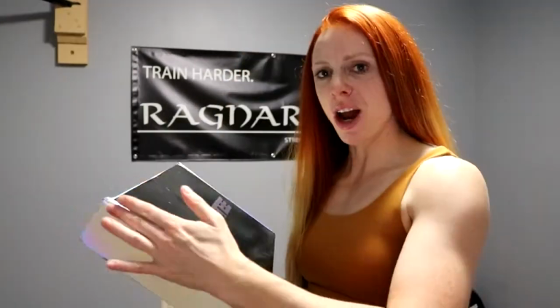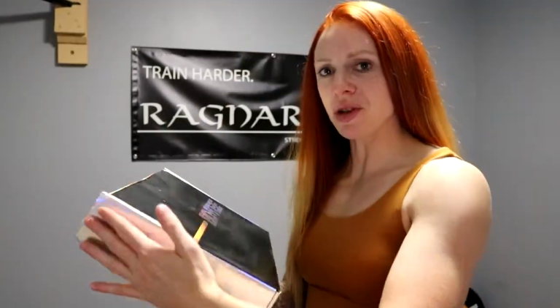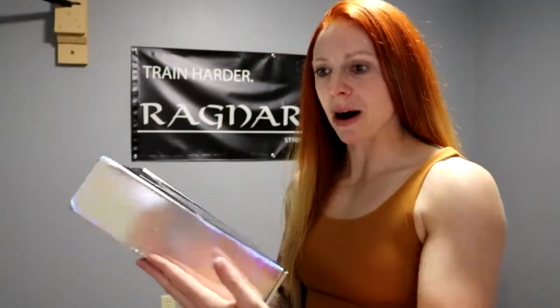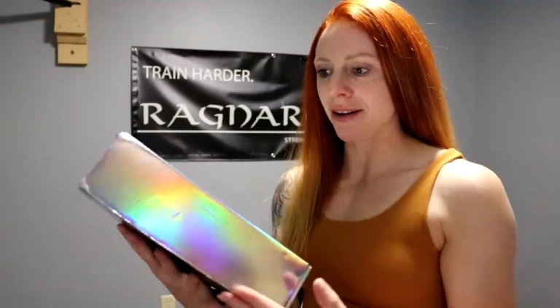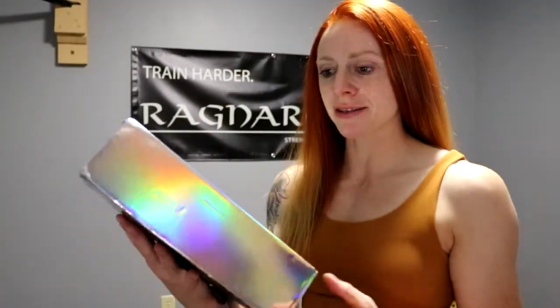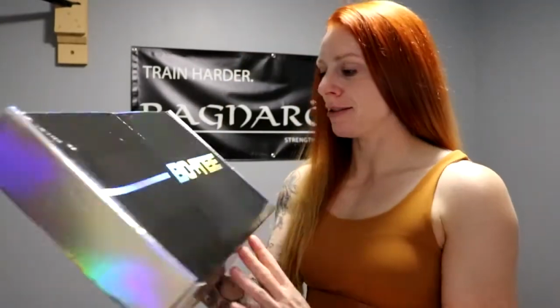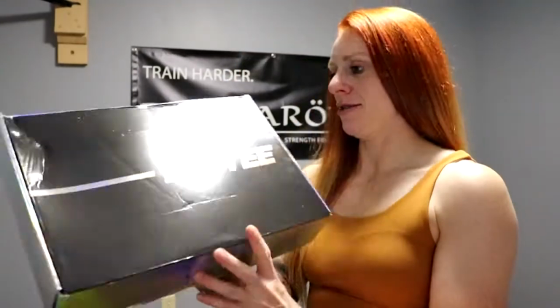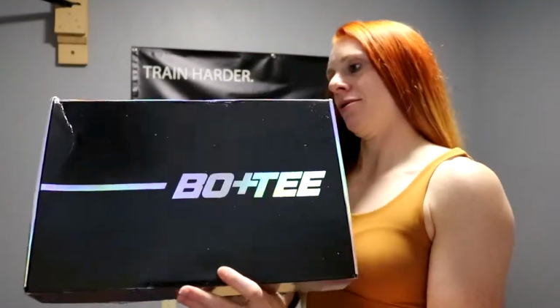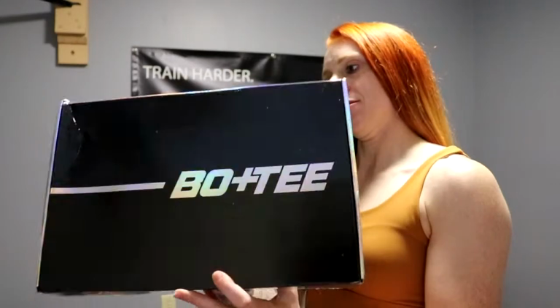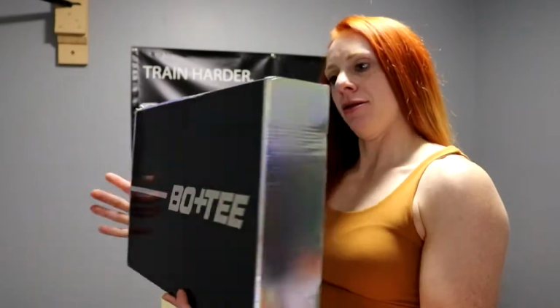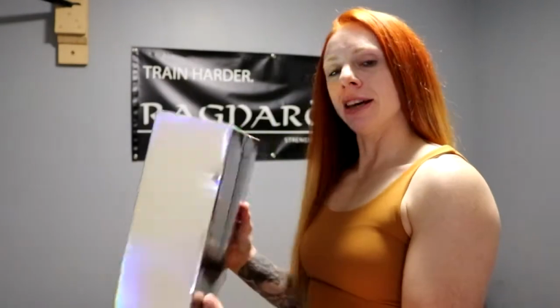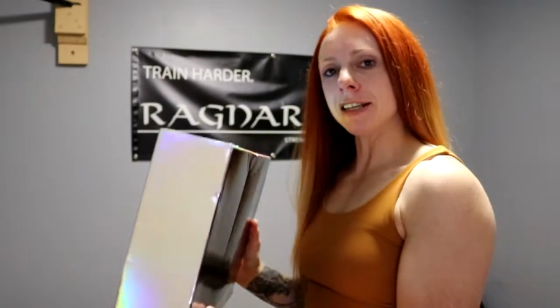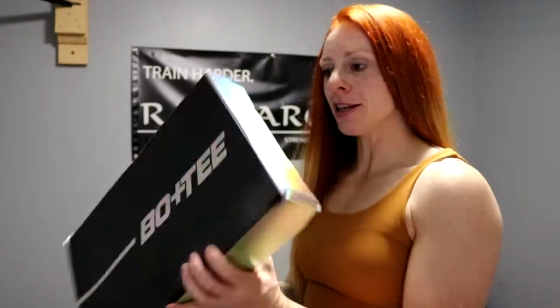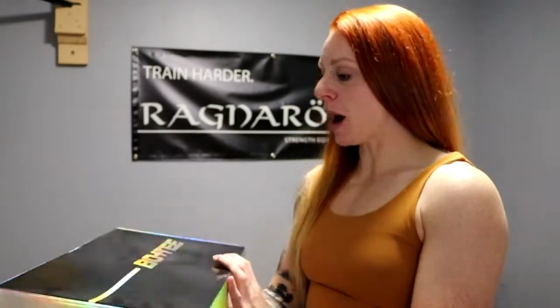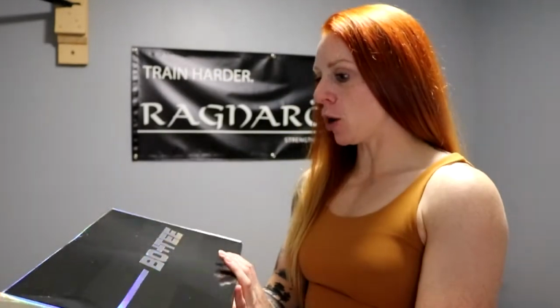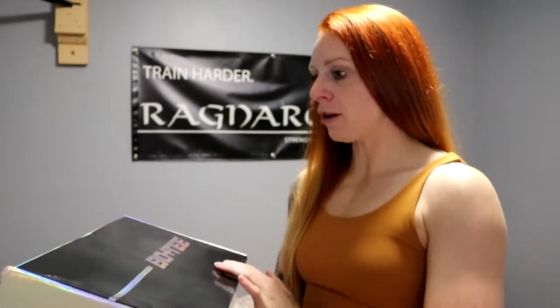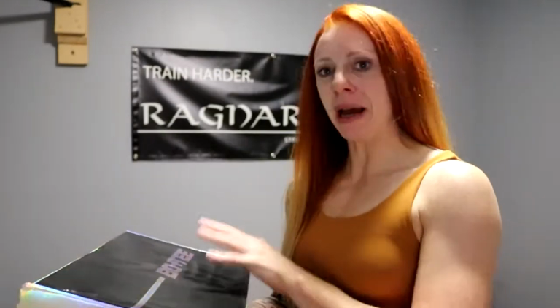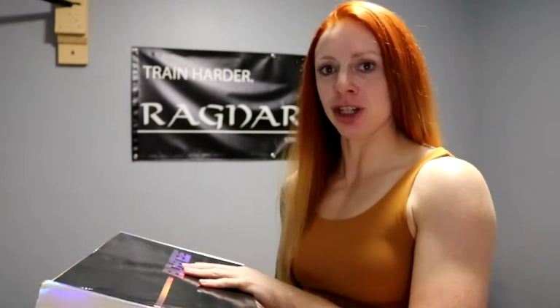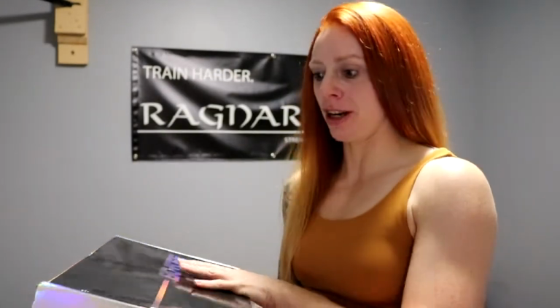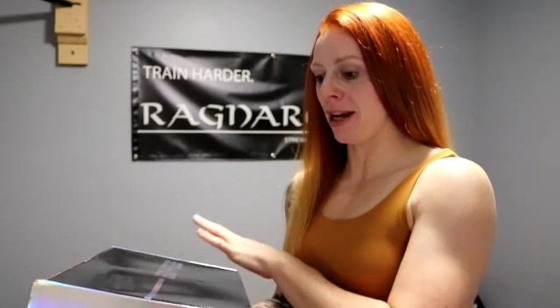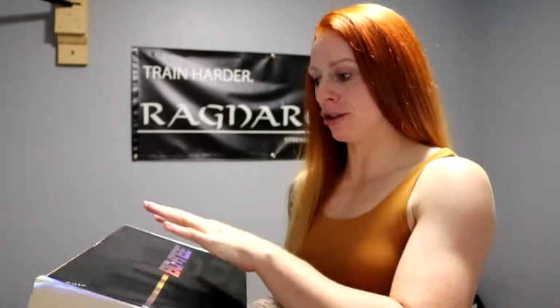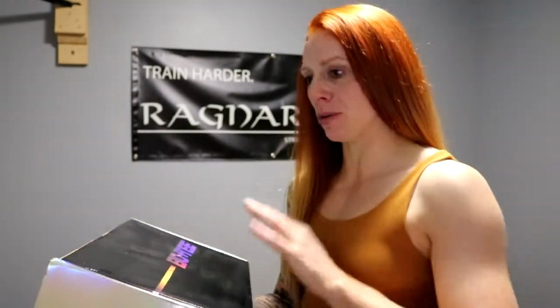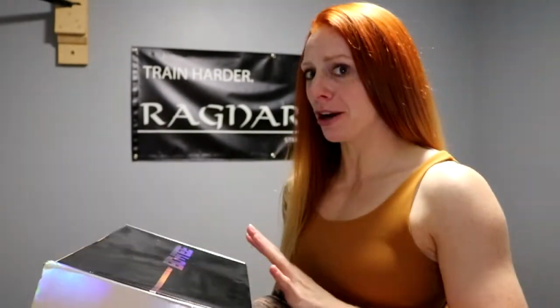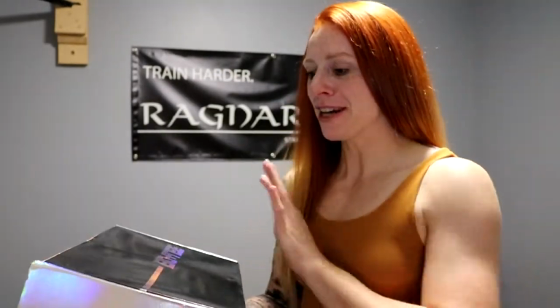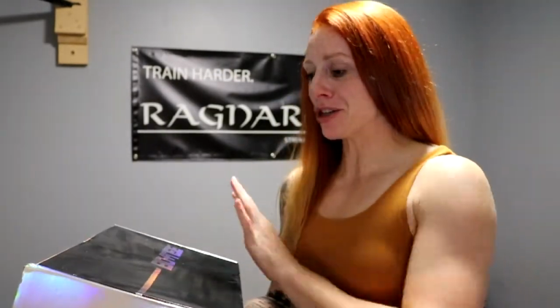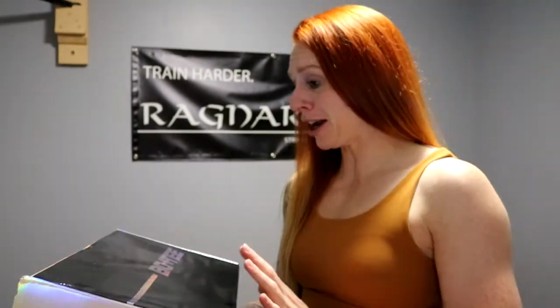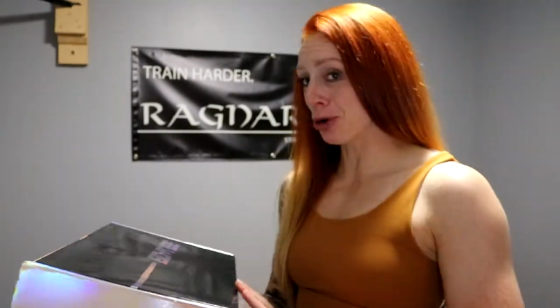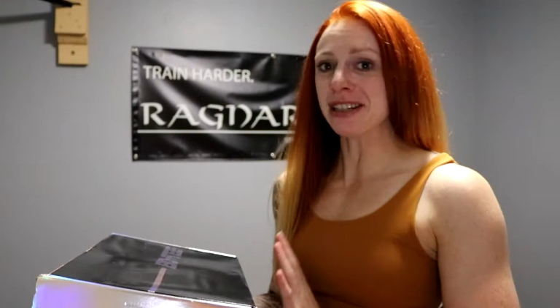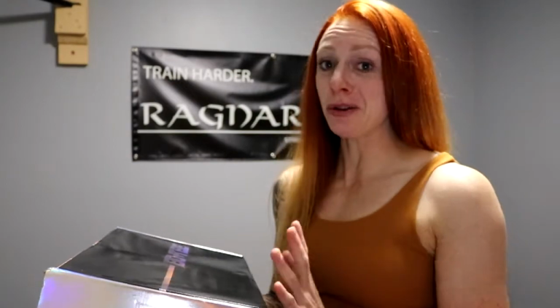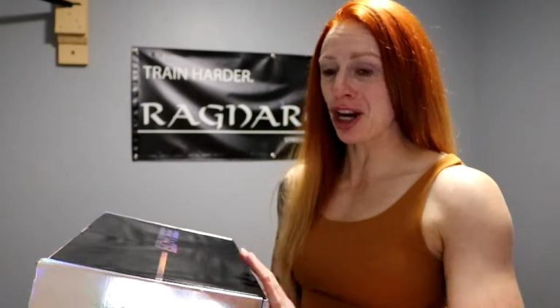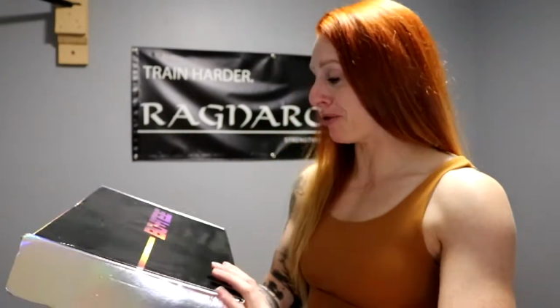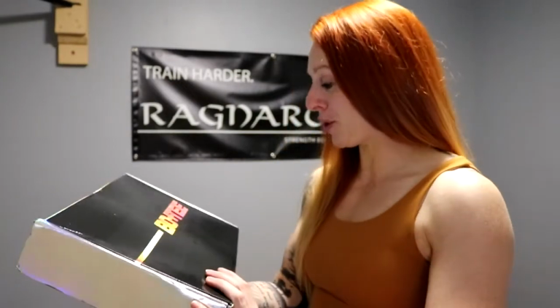Check out this box — this is some high quality packaging here, making sure that their product does not get ruined in any way, shape, or form.